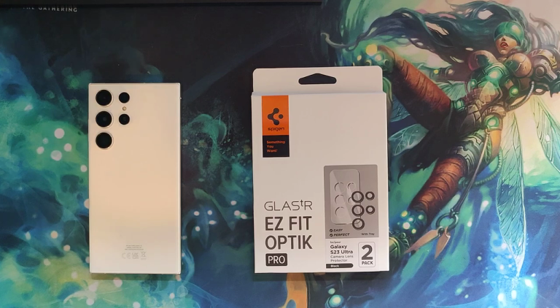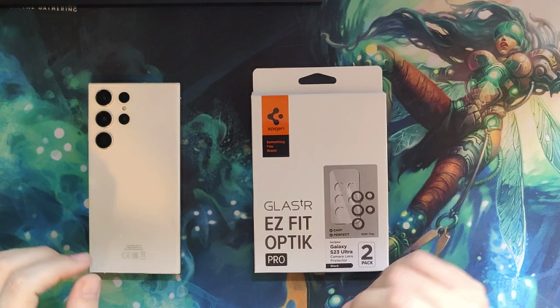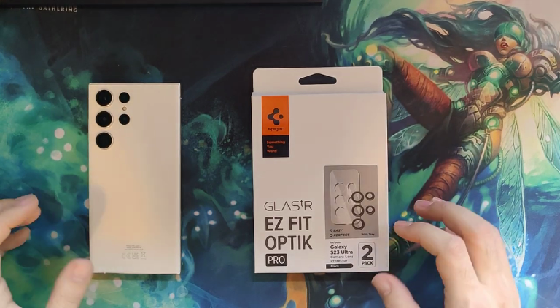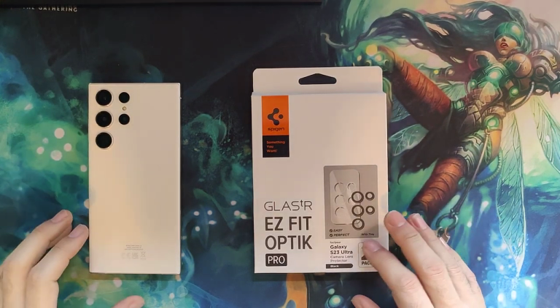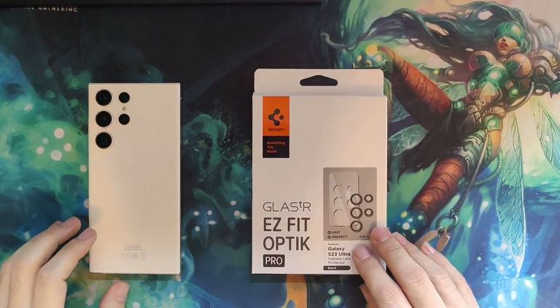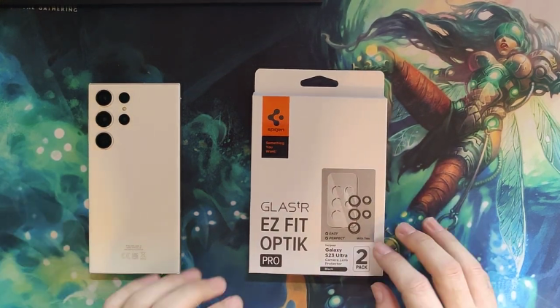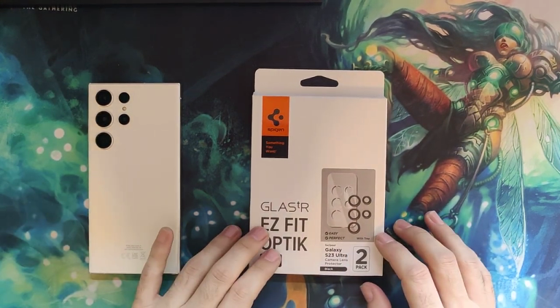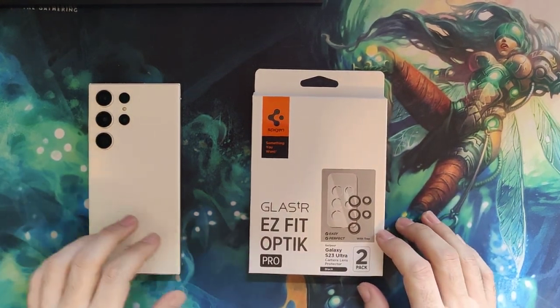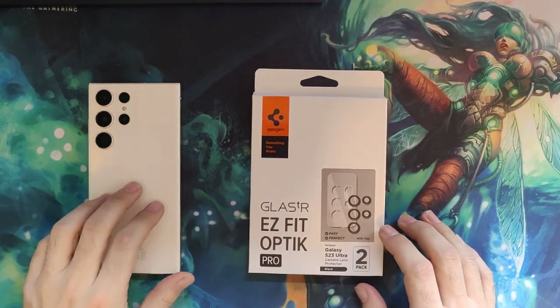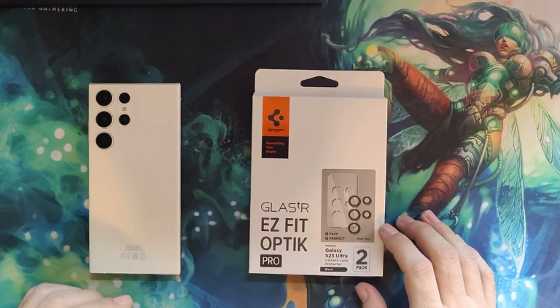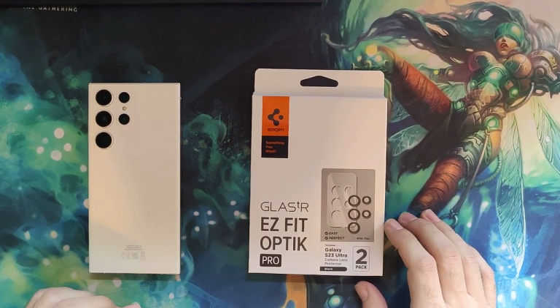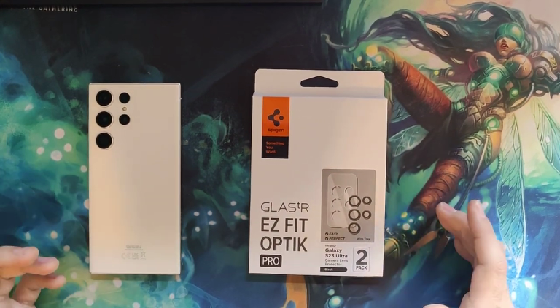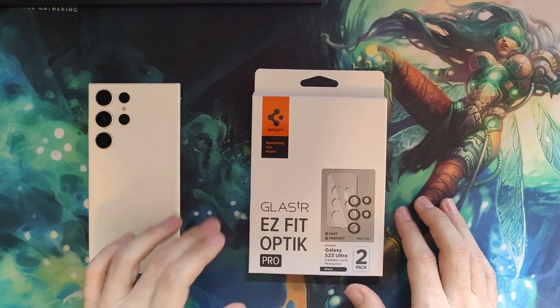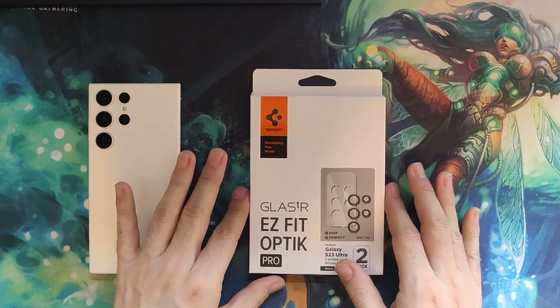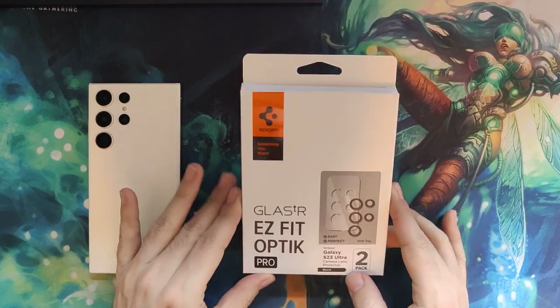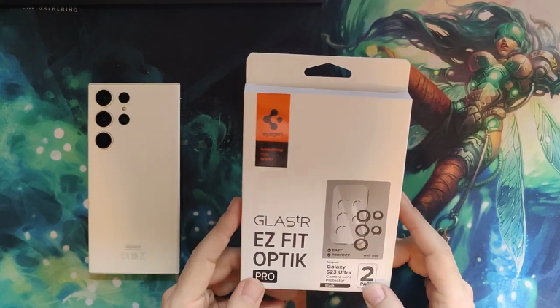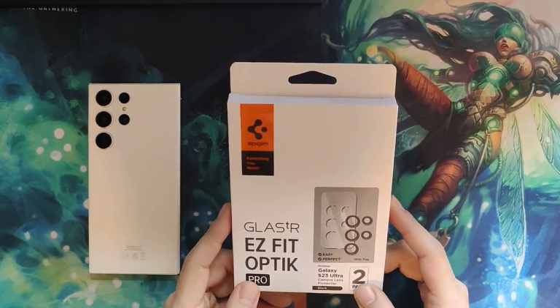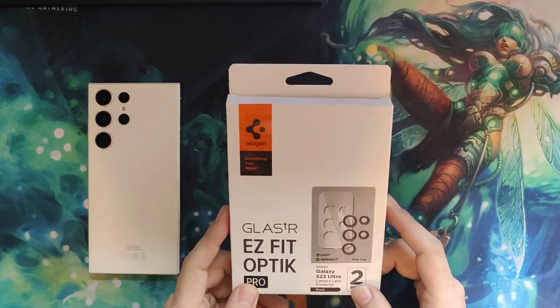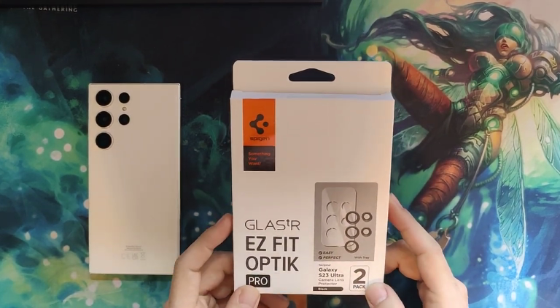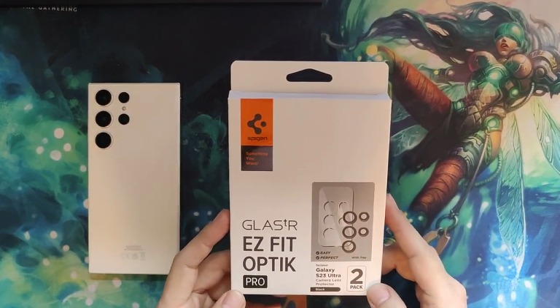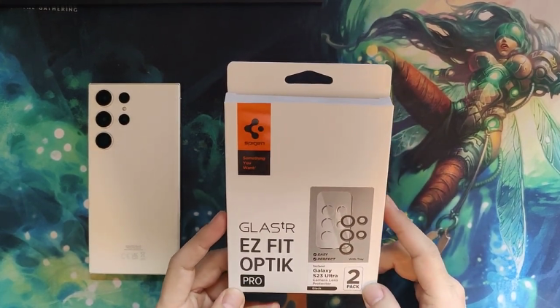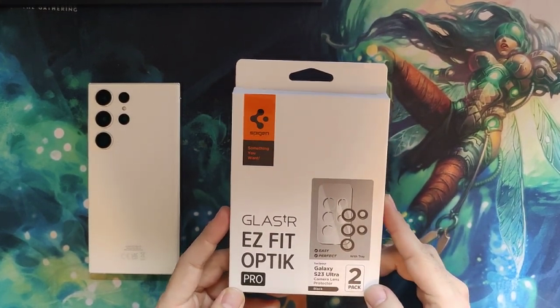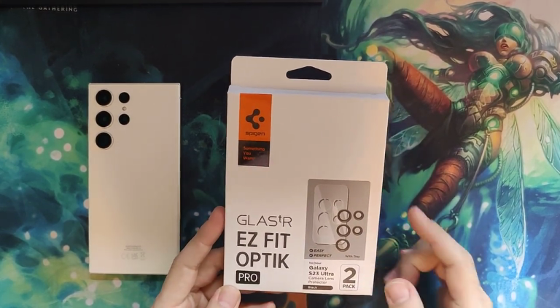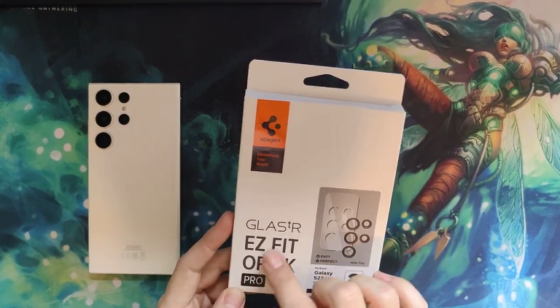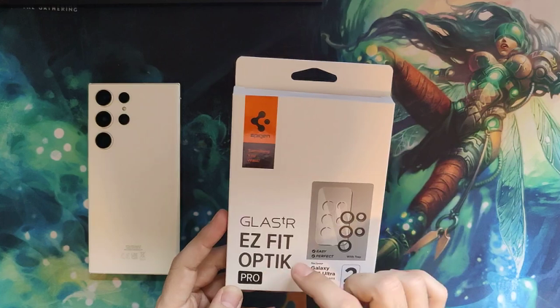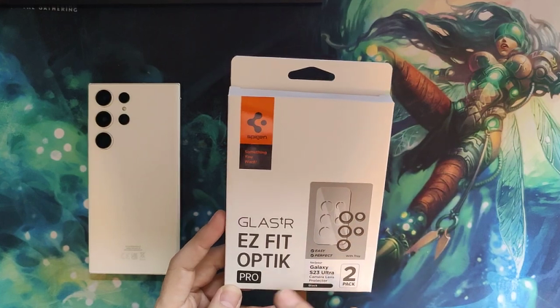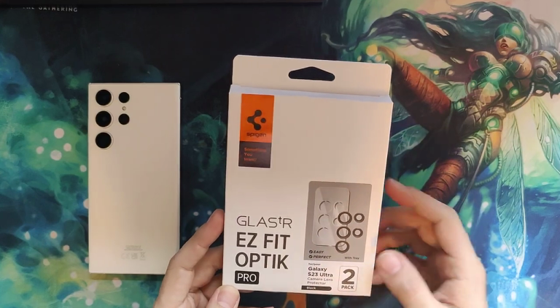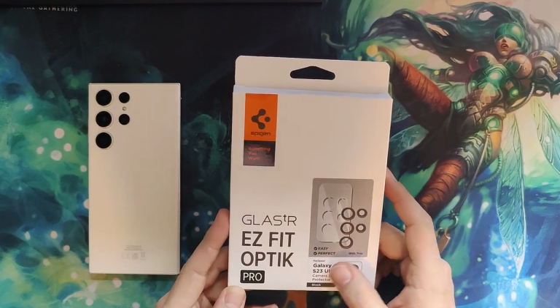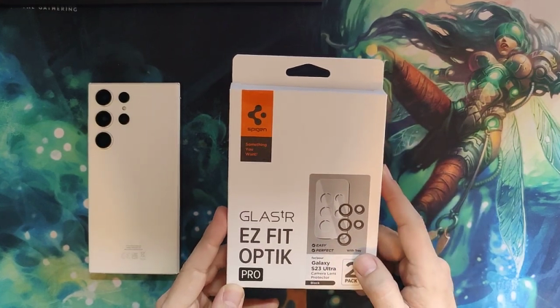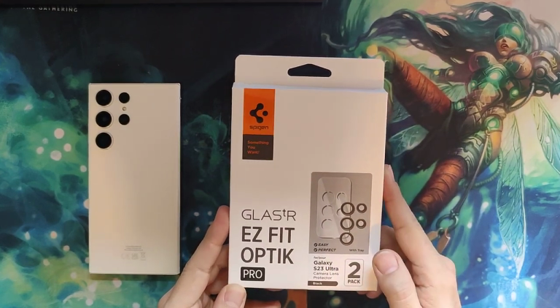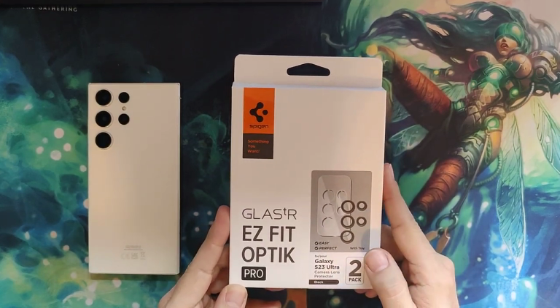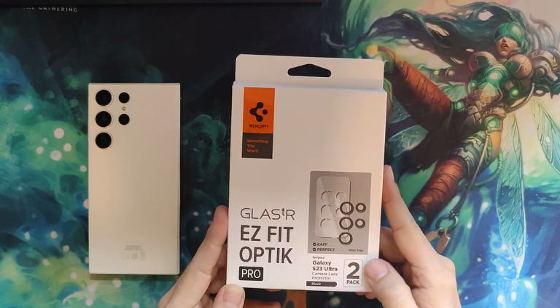This is my unboxing and try-out of the Spigen EasyFit Optic Pro for the Galaxy S23 Ultra.